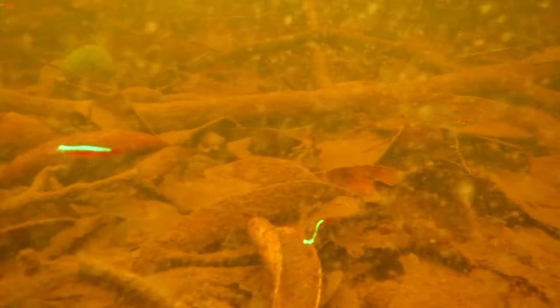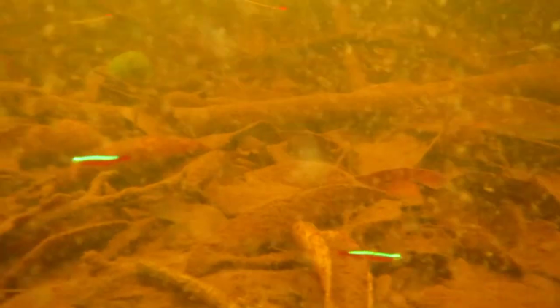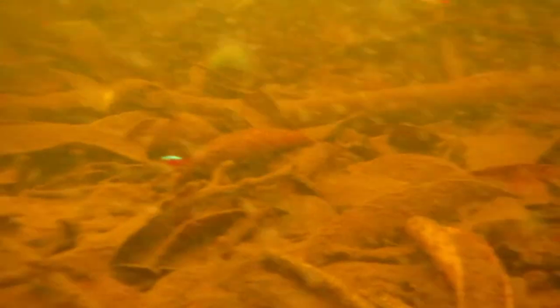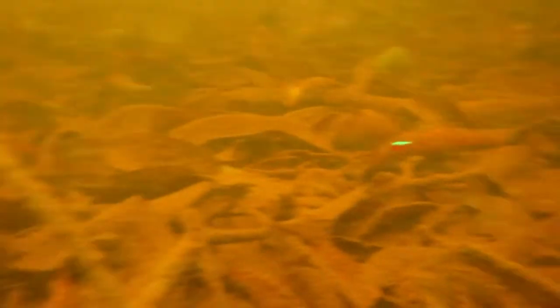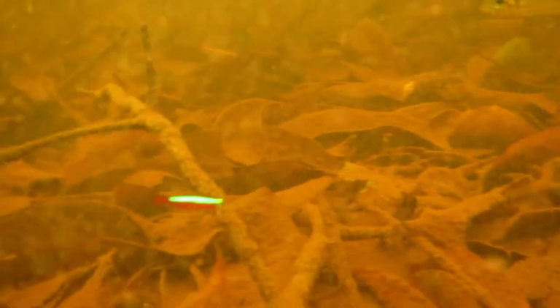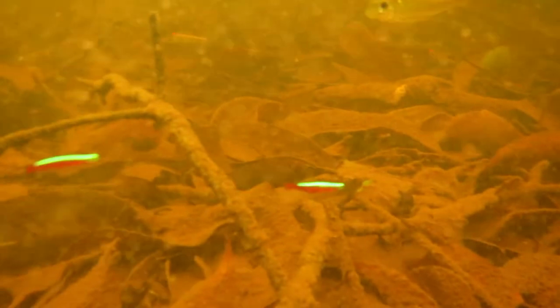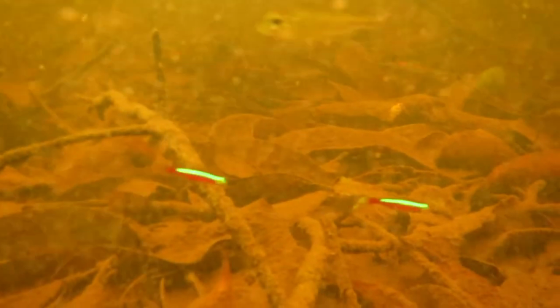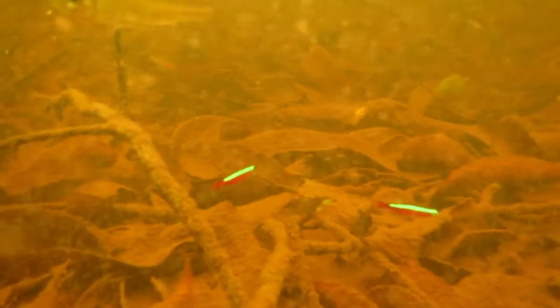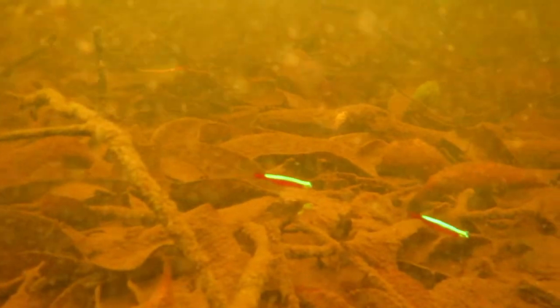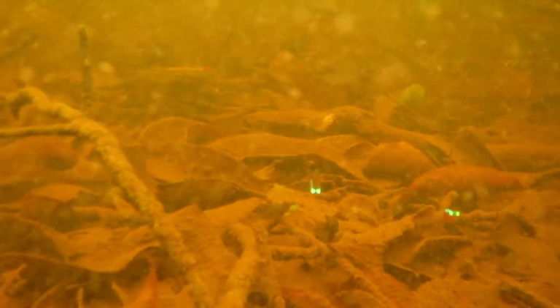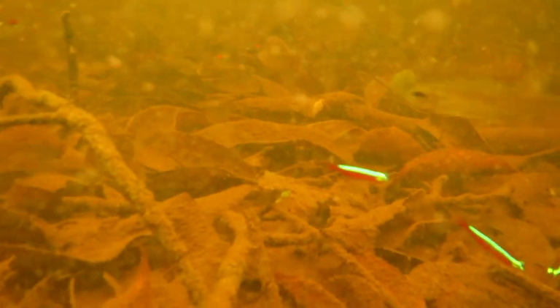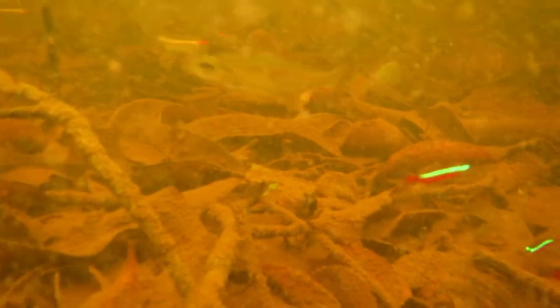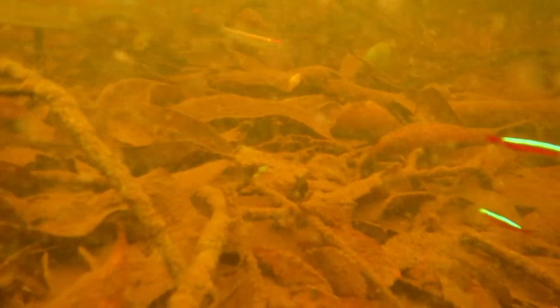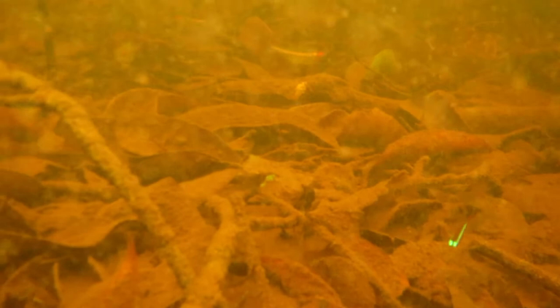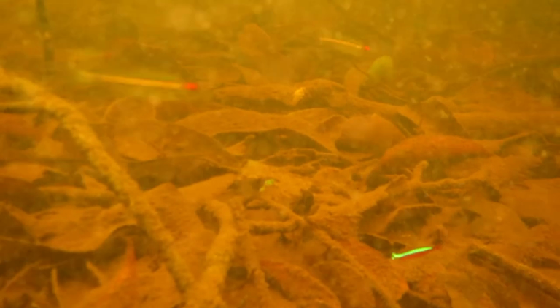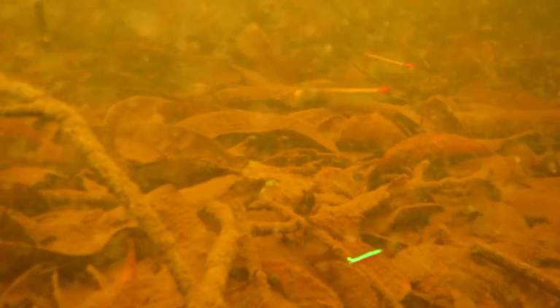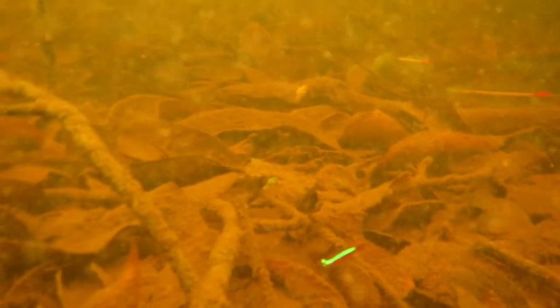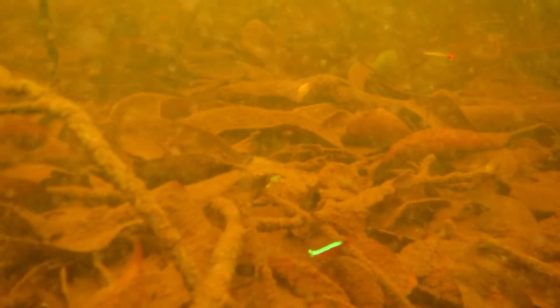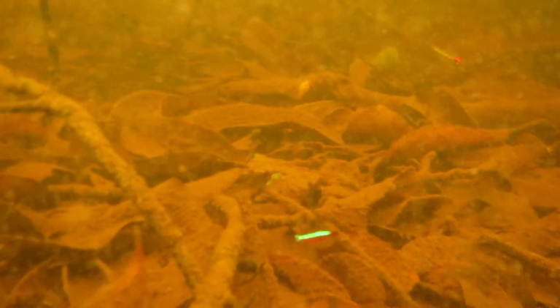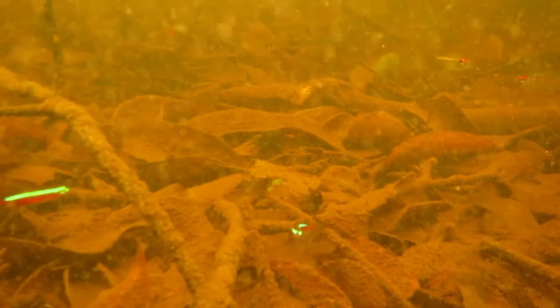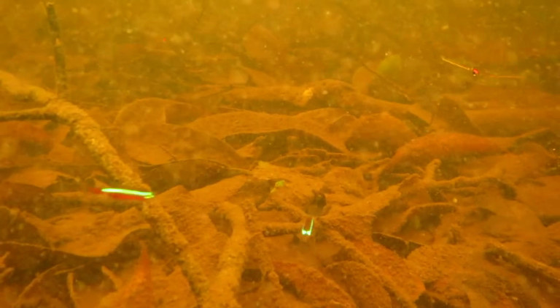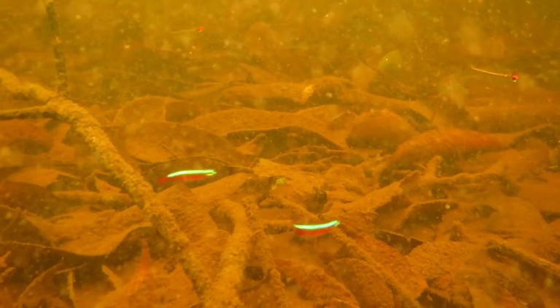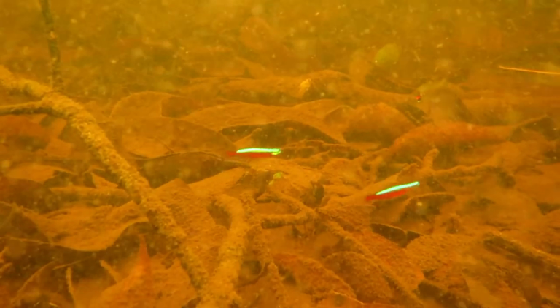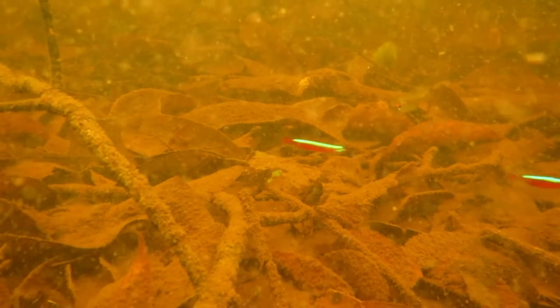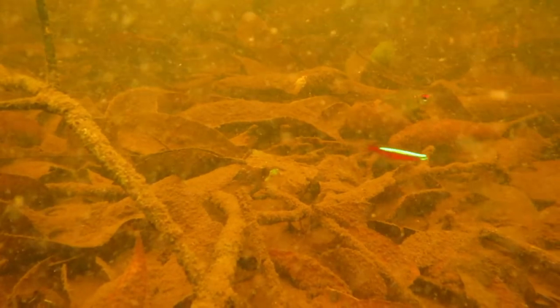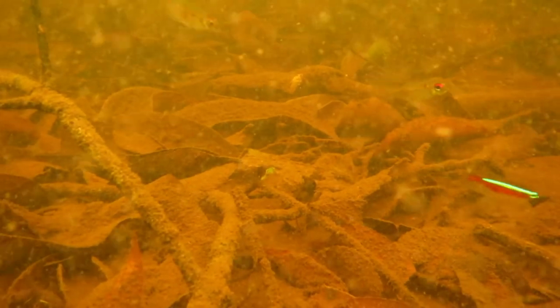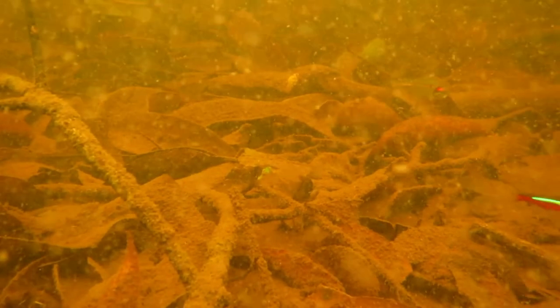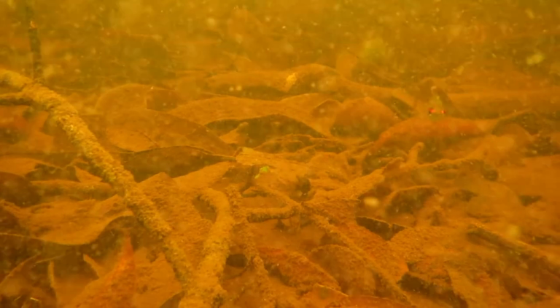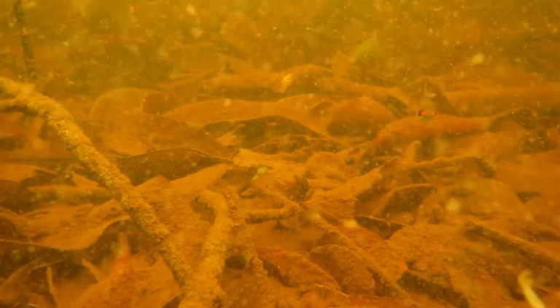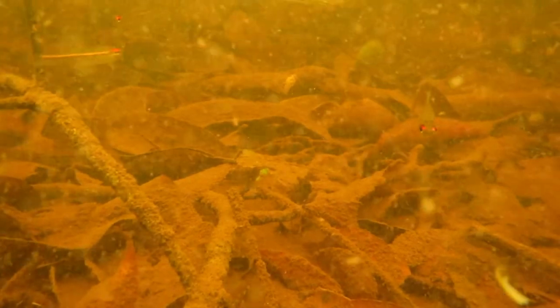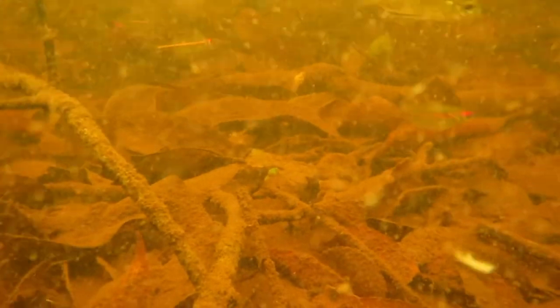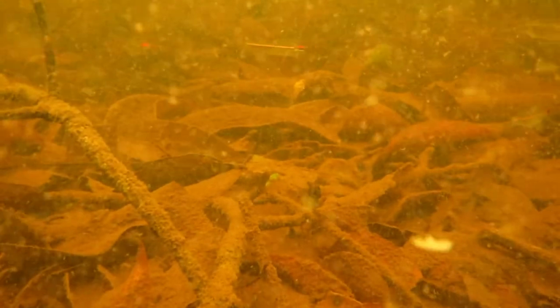Cardinal tetras are by far the most common fish in the aquarium trade to be exported out of the Rio Negro, and you can see why seeing them in this video — they're just like brilliant dazzling jewels swimming around in the black water.